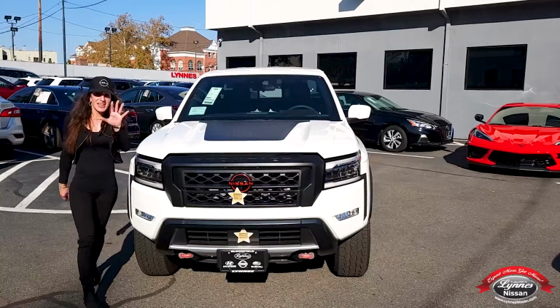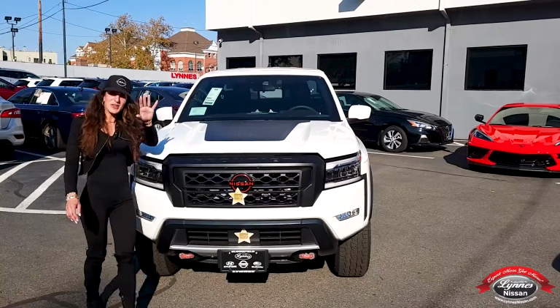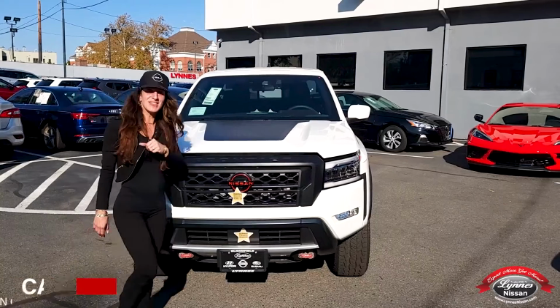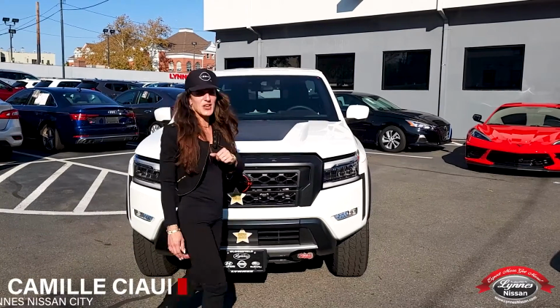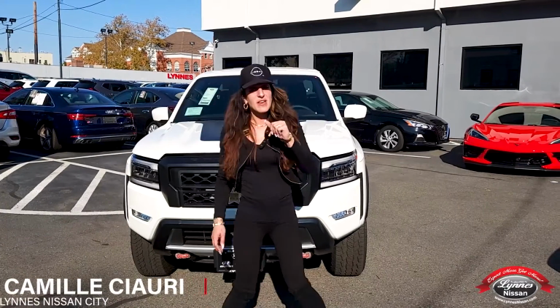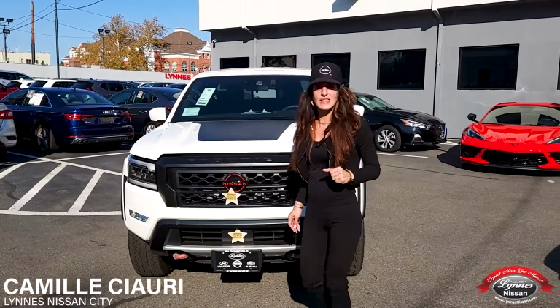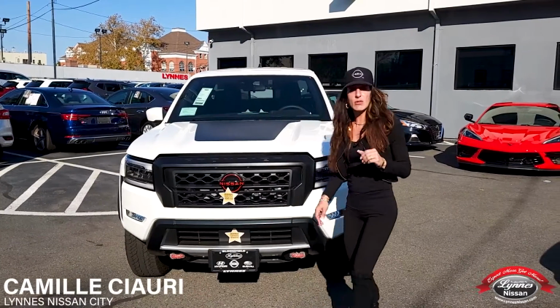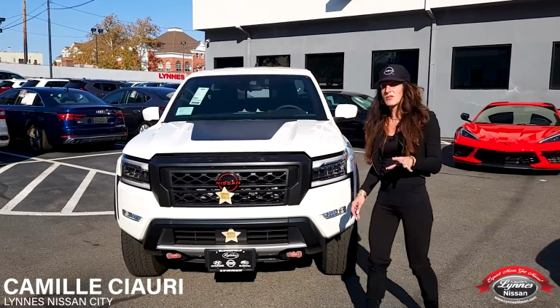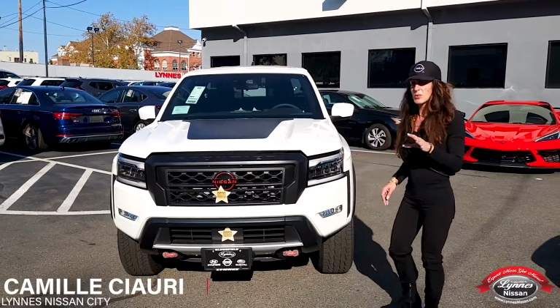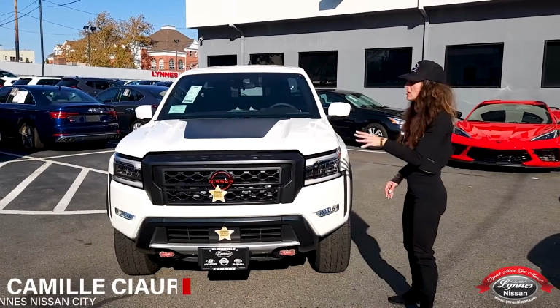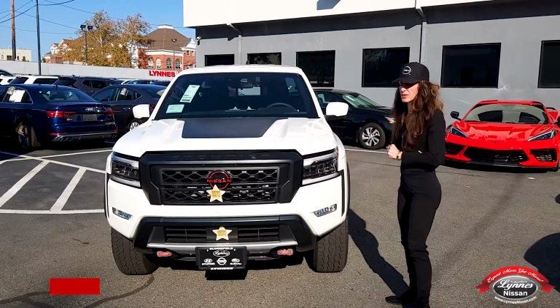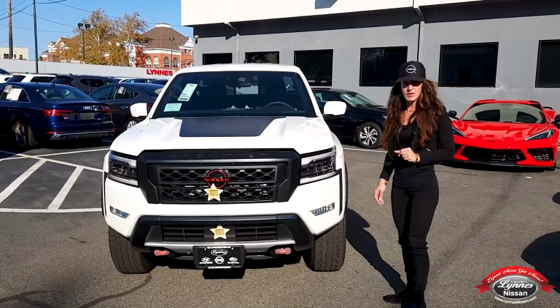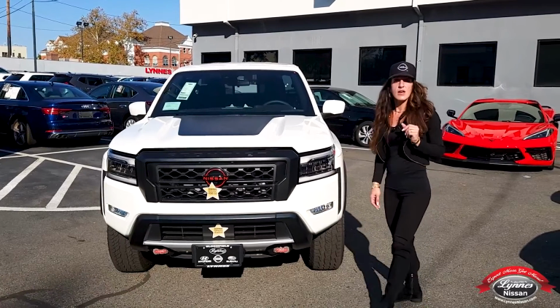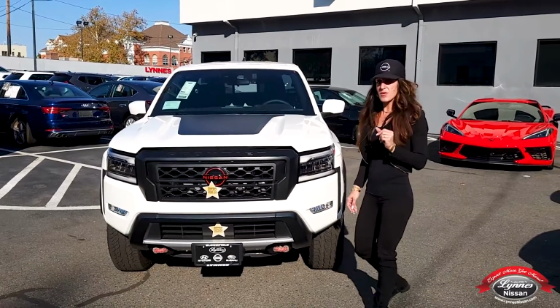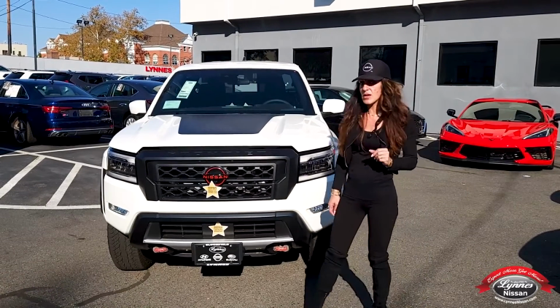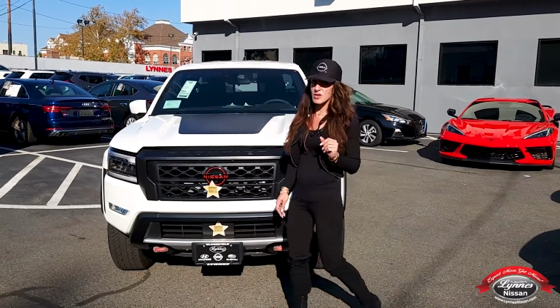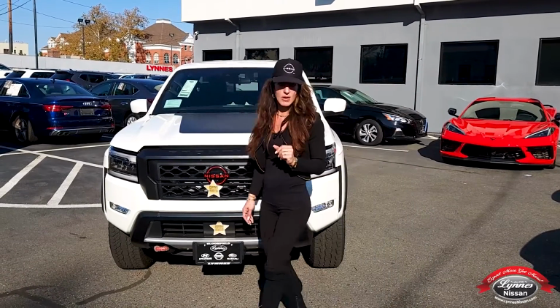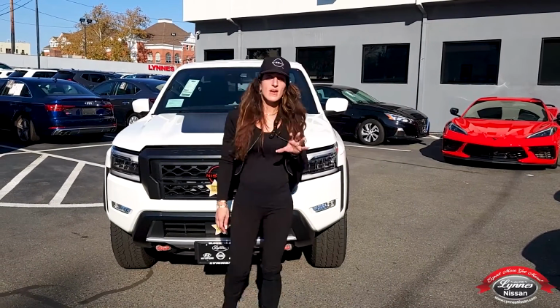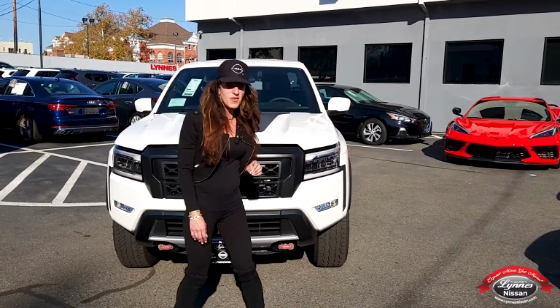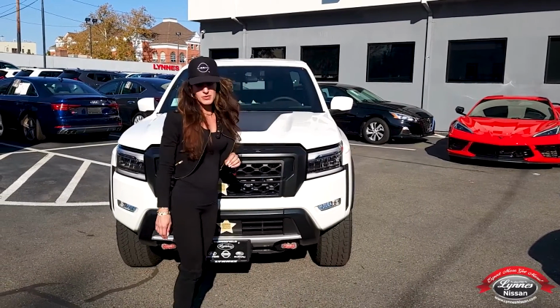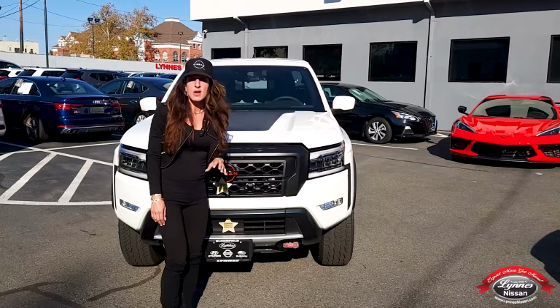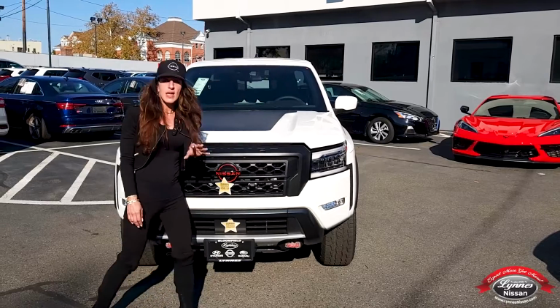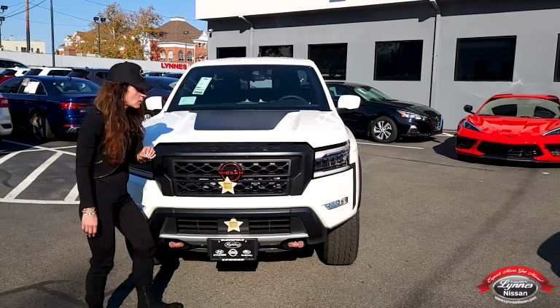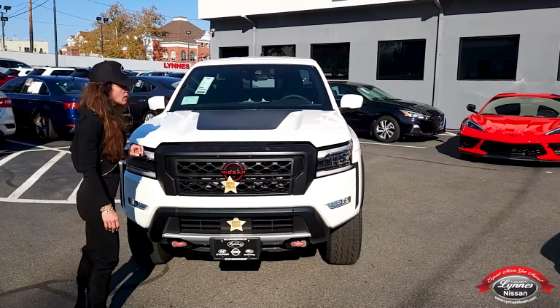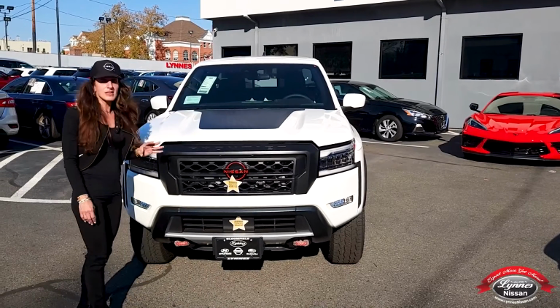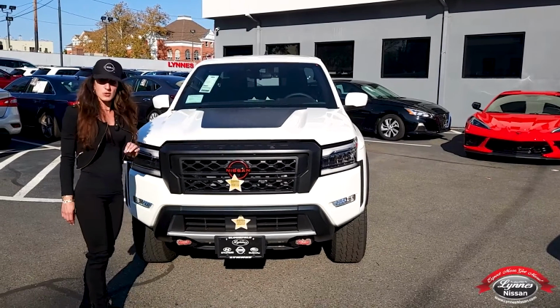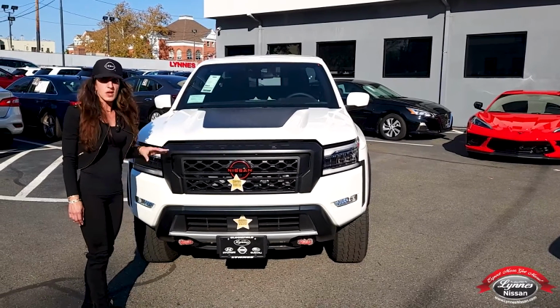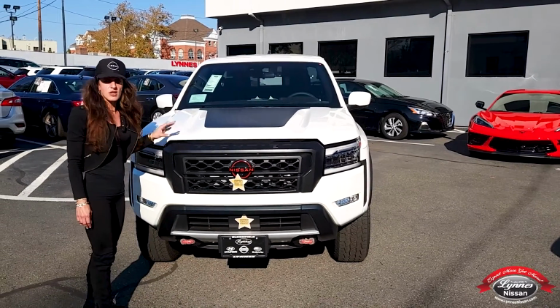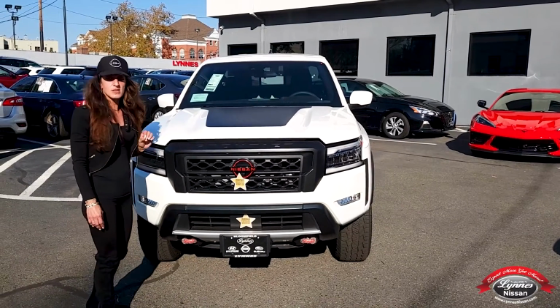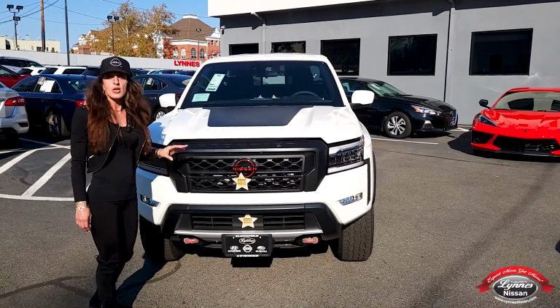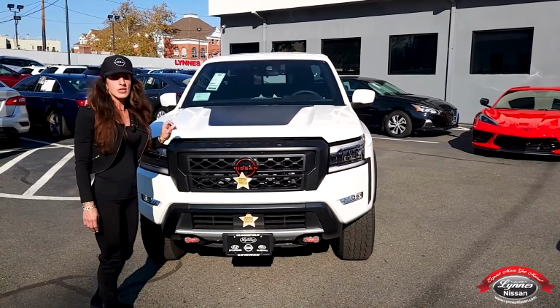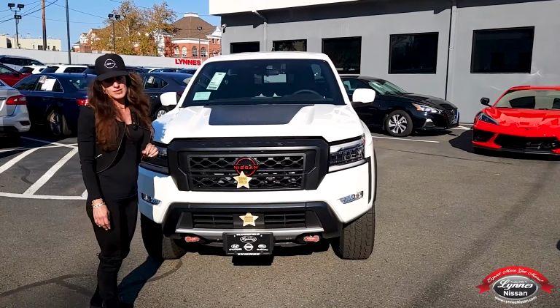My name is Camille from Lynn's Nissan and I'm here today to tell you a little about the 2022 Nissan Frontier. The Nissan Frontier has been redesigned after 25 years. Today I'm going to tell you some of the class exclusives Nissan has done to the Nissan Frontier.